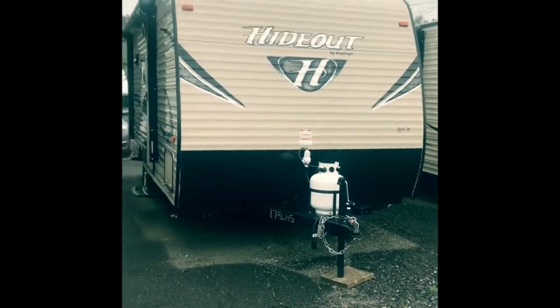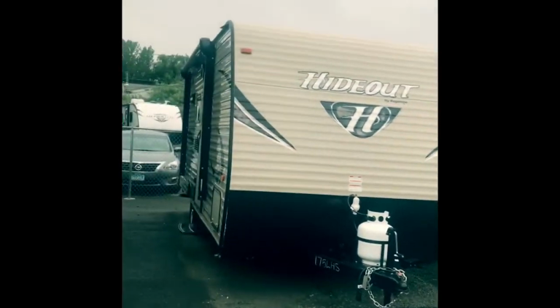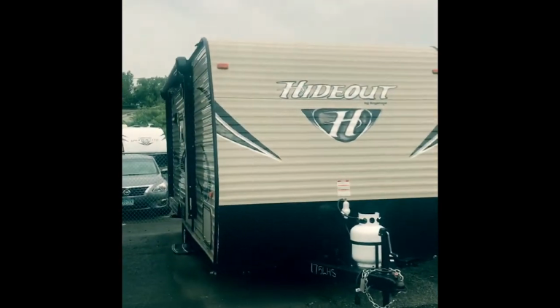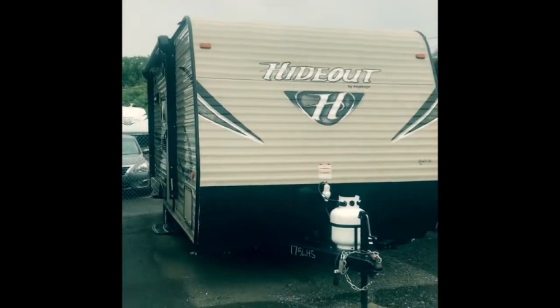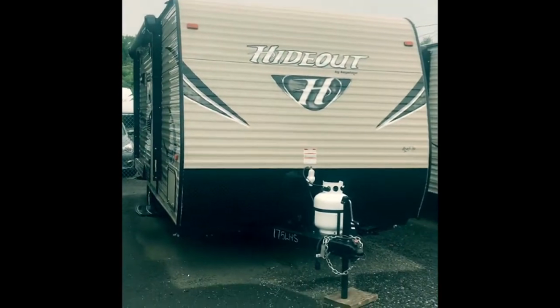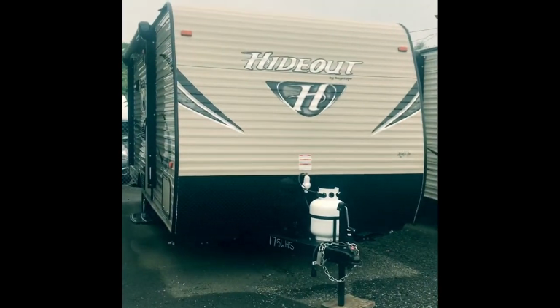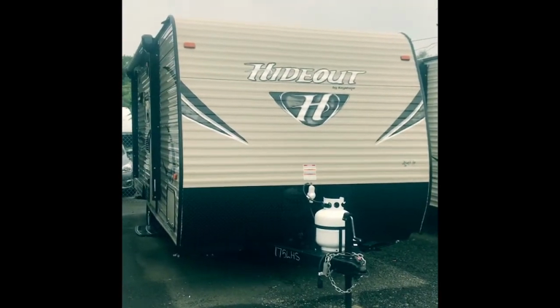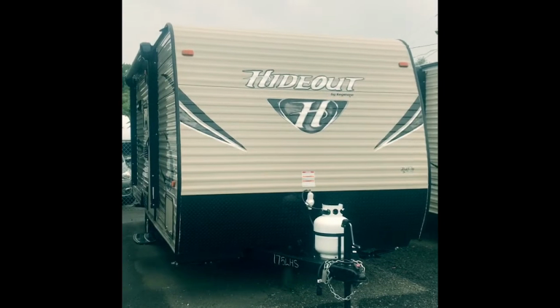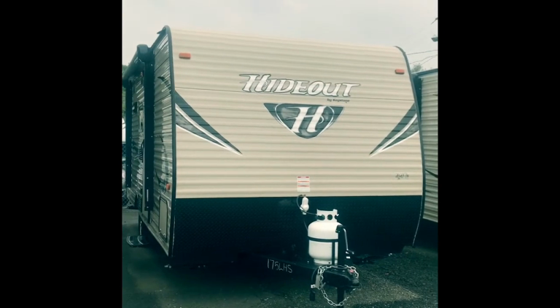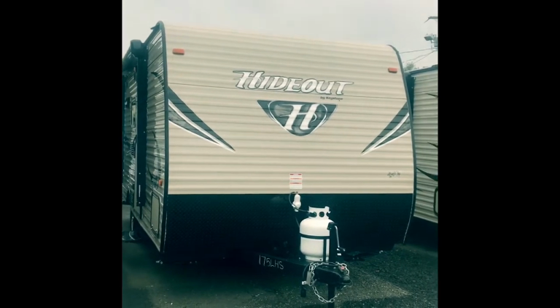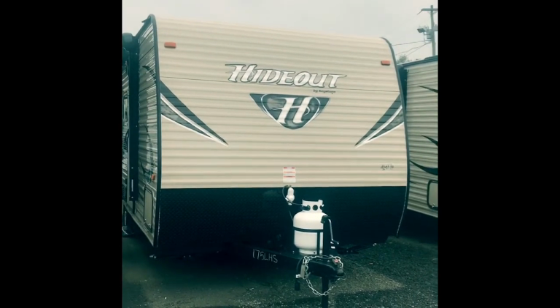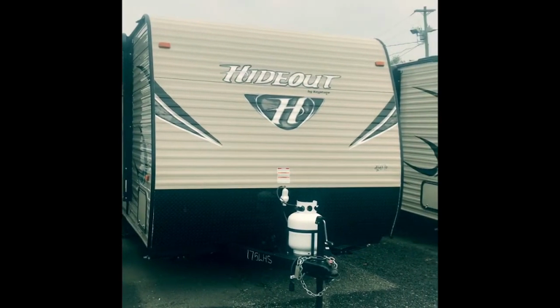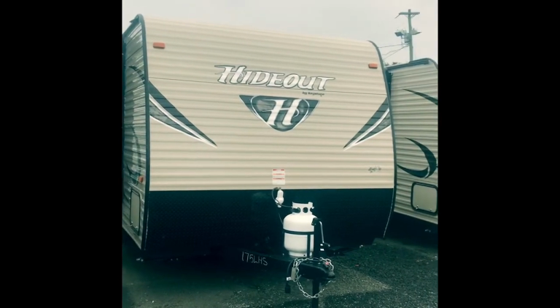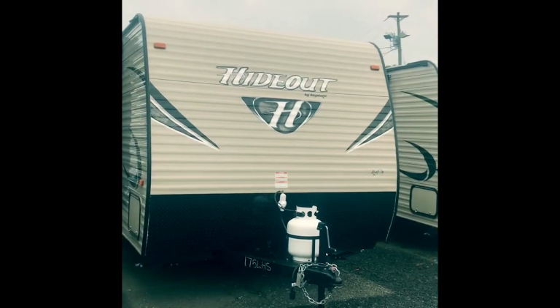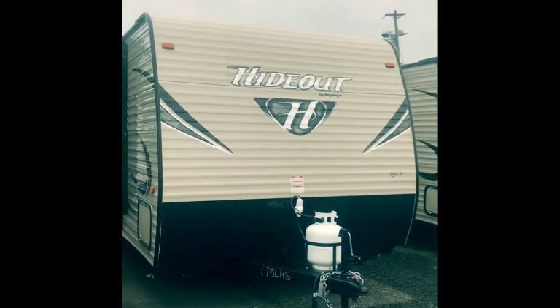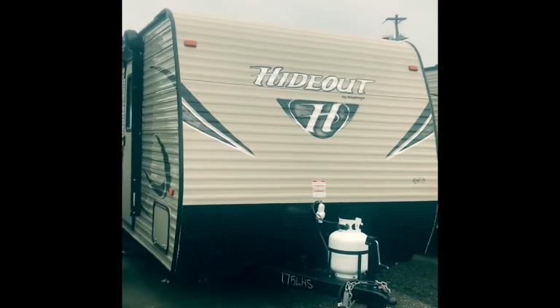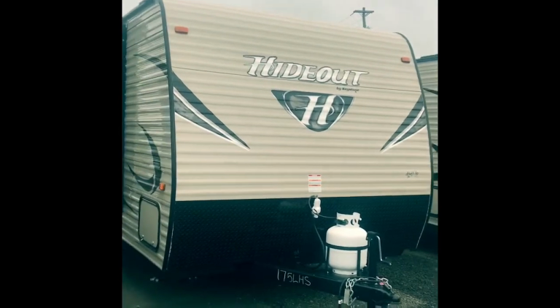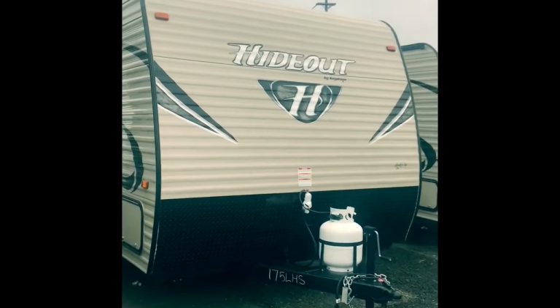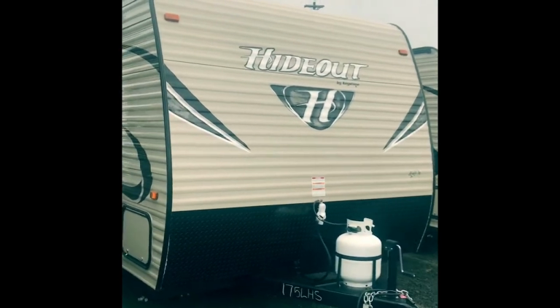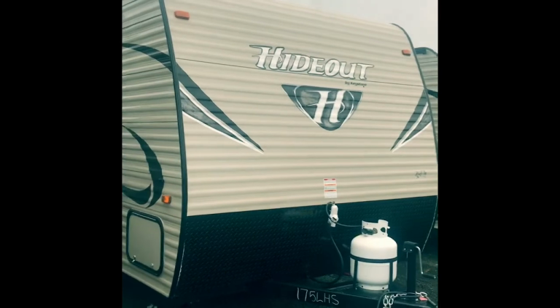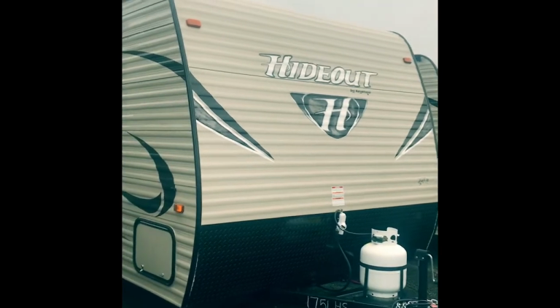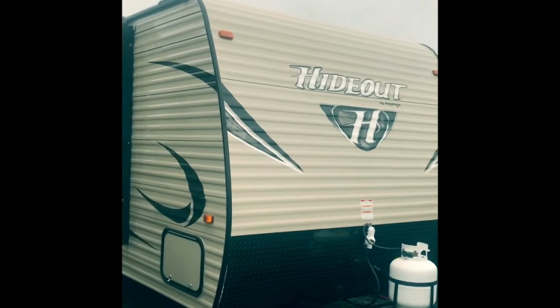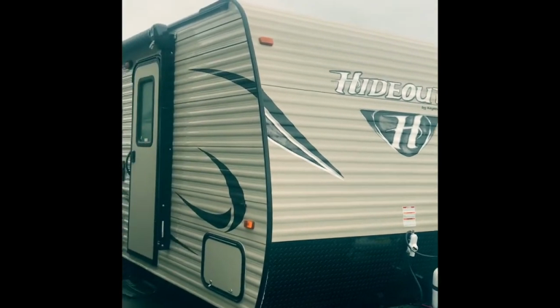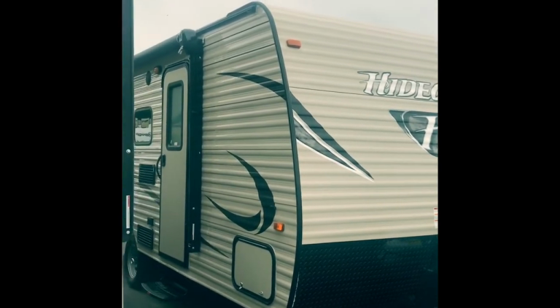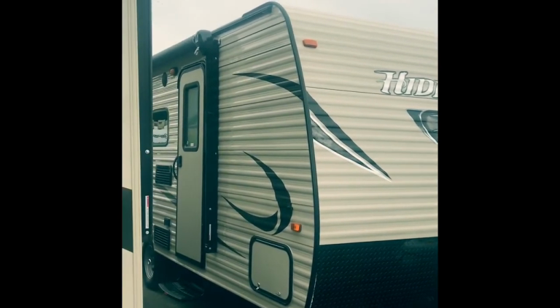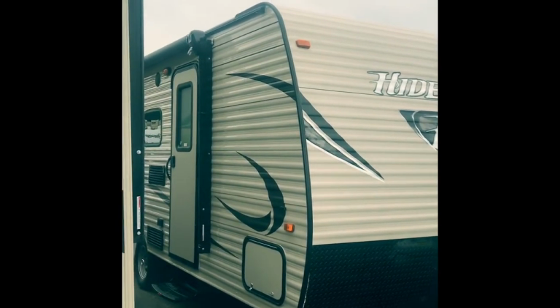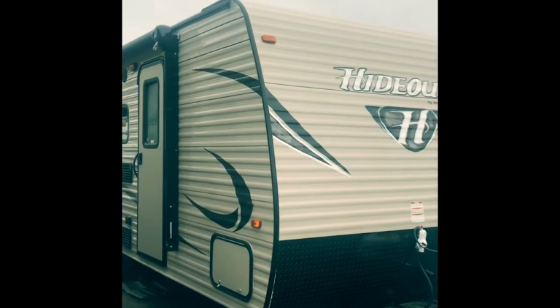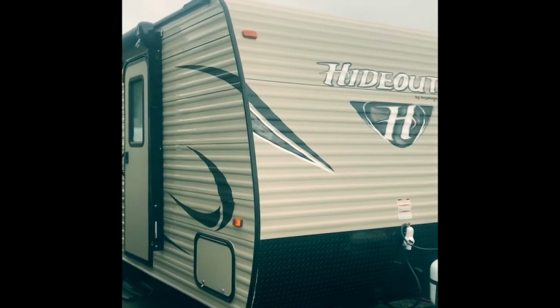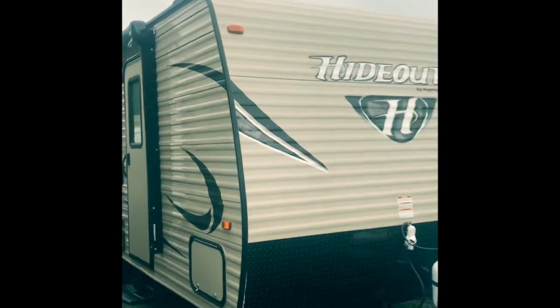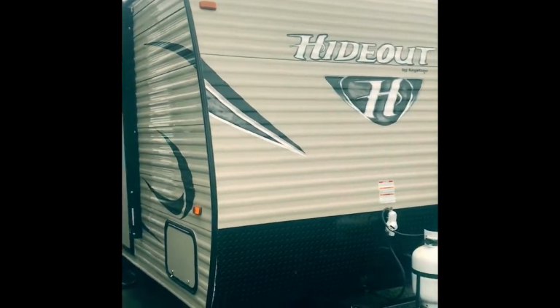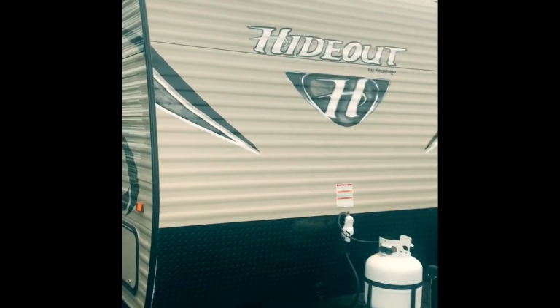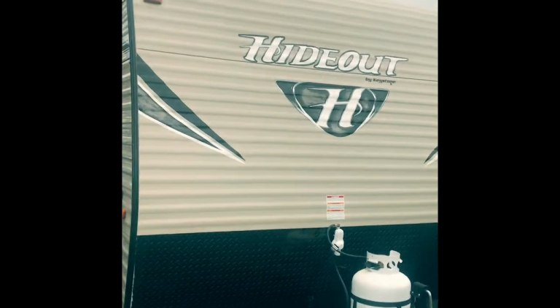Hello everybody, this is Jesse Brissett with Hemlock Hill RV. Today we're going to be taking a look at the Hideout 175, get close and personal and see what this nice small single axle unit has to offer.